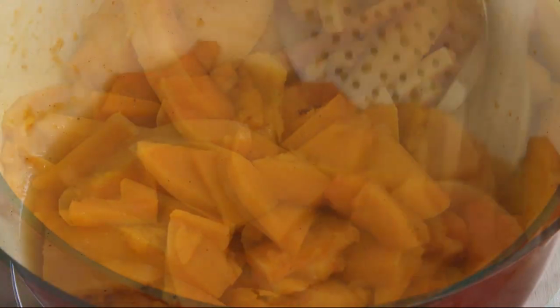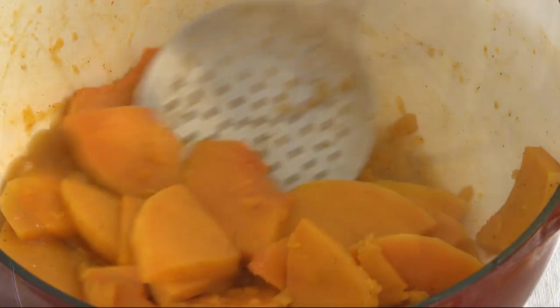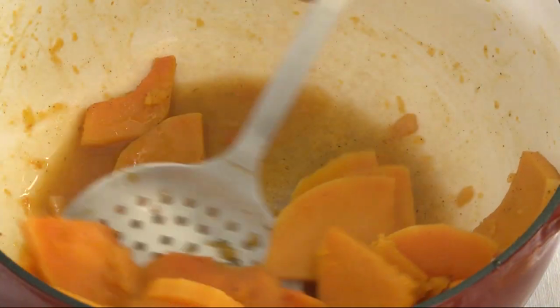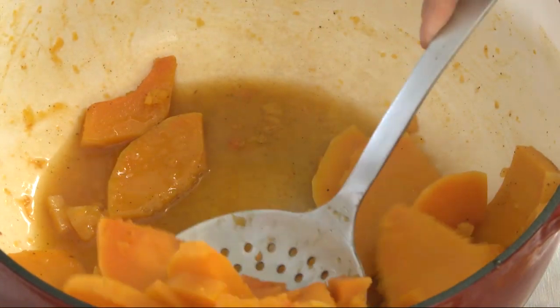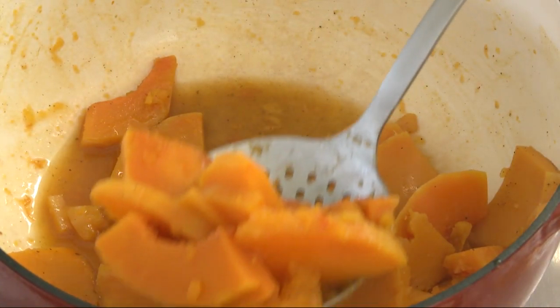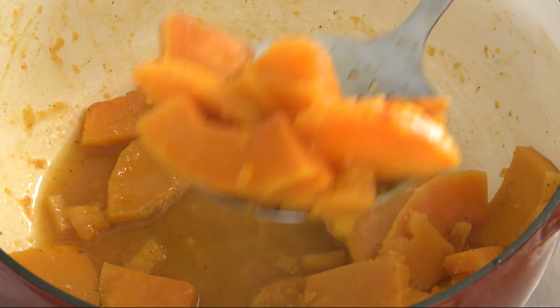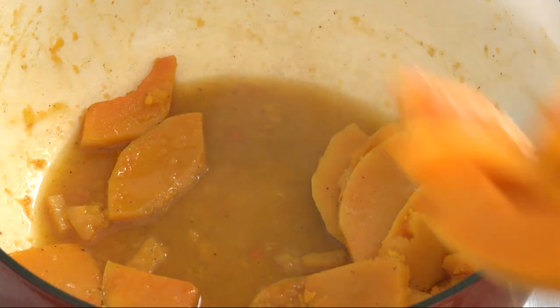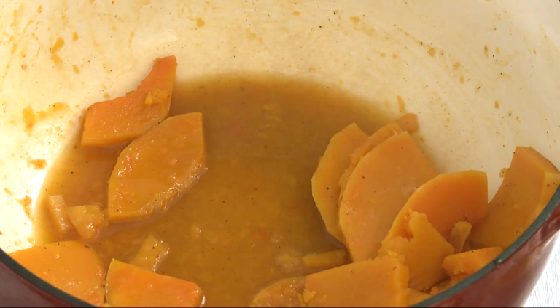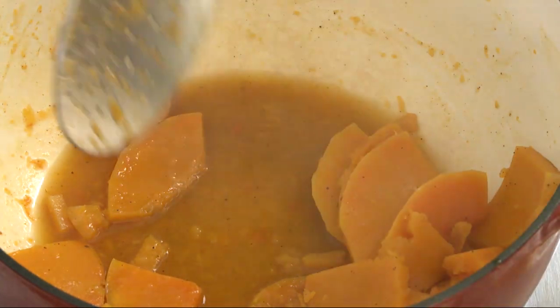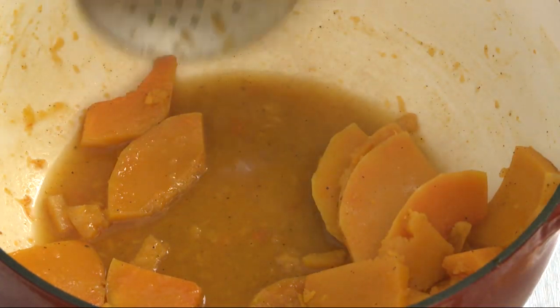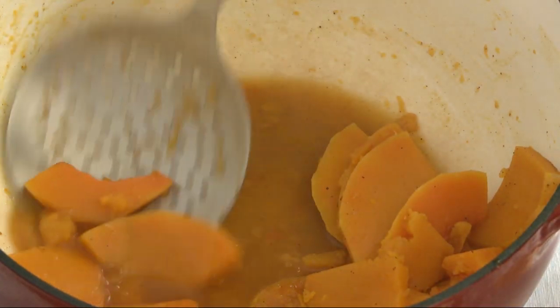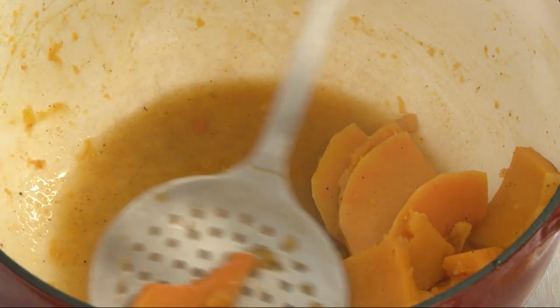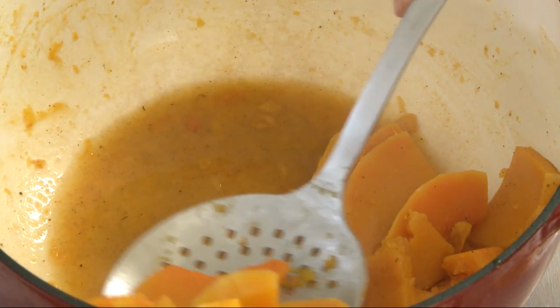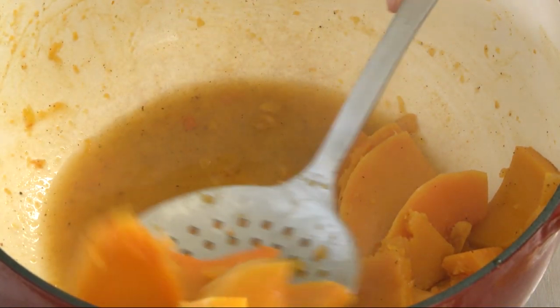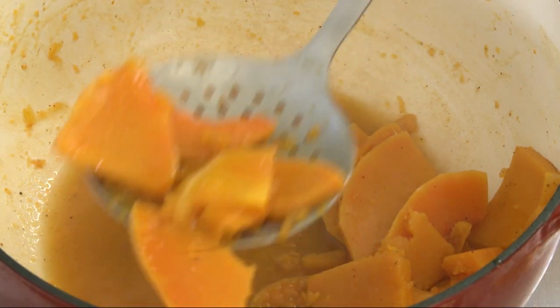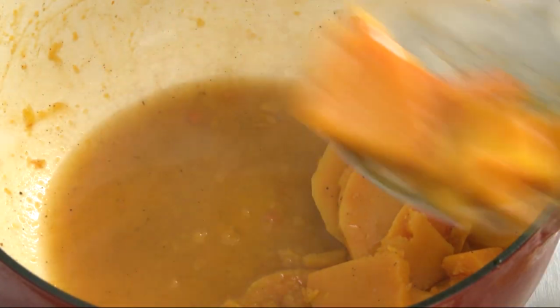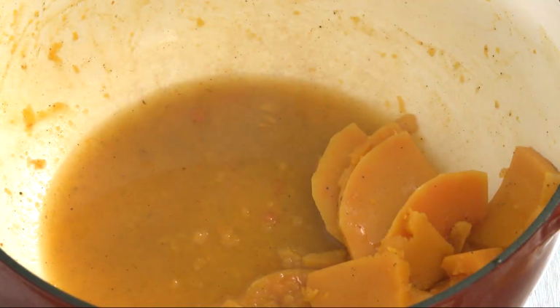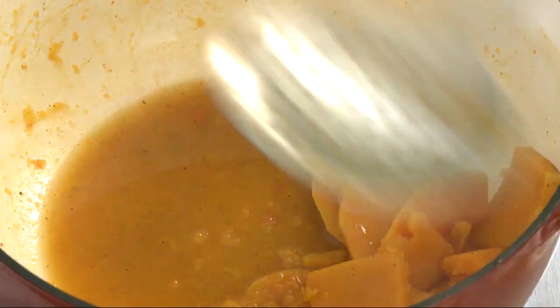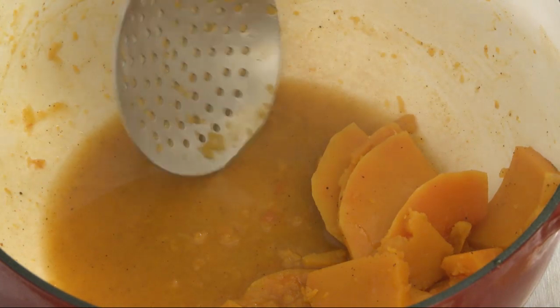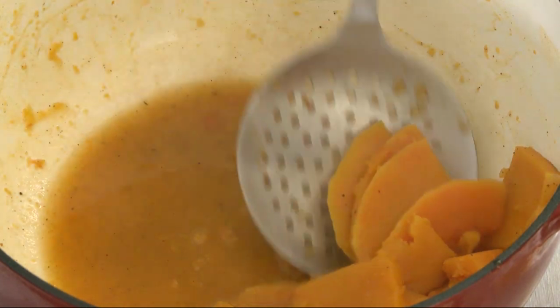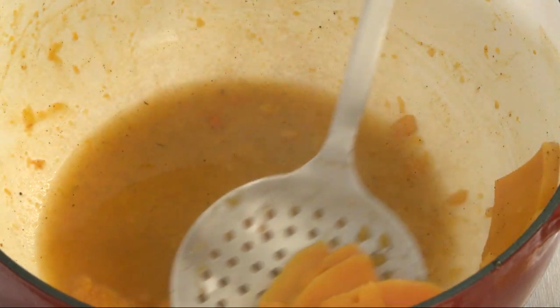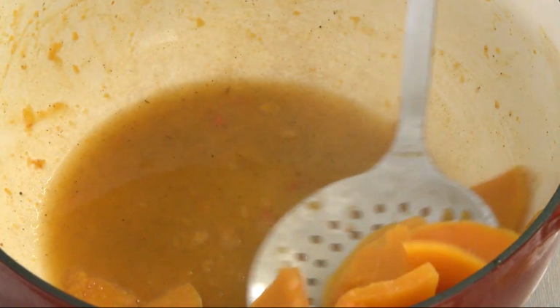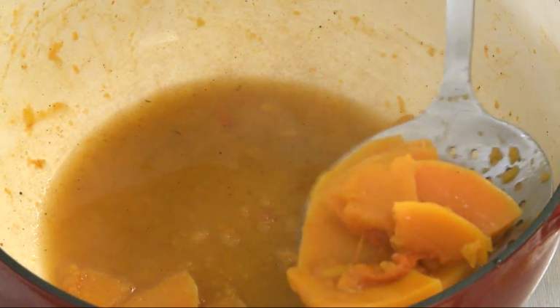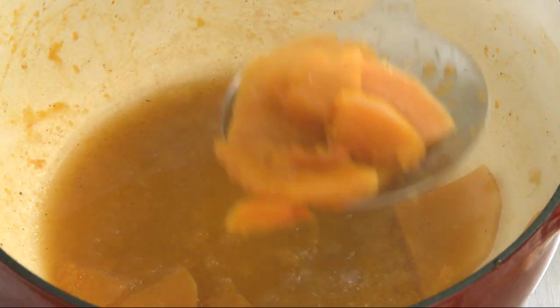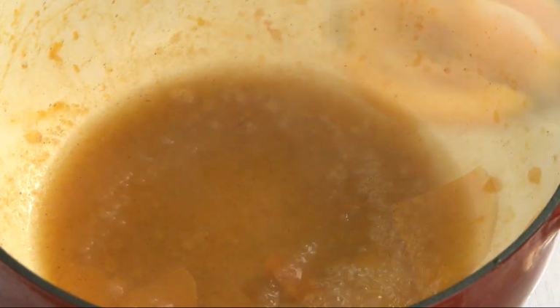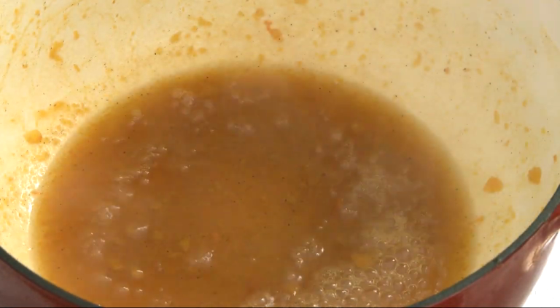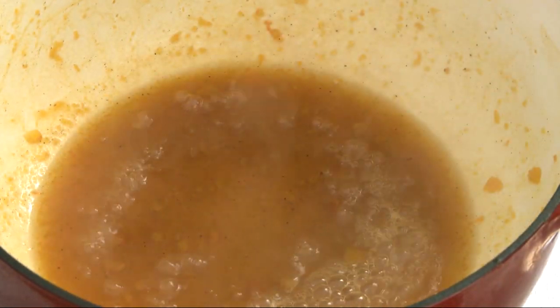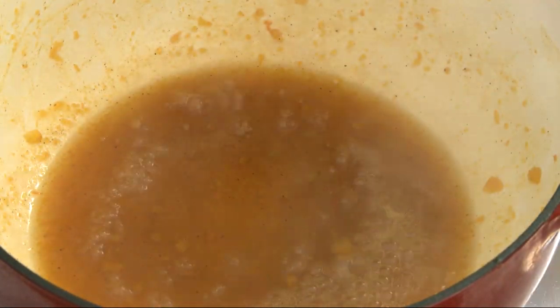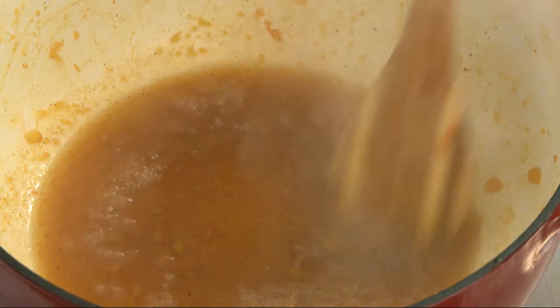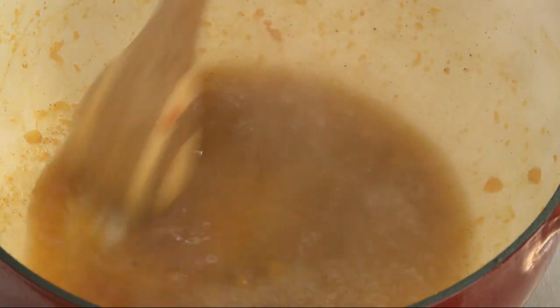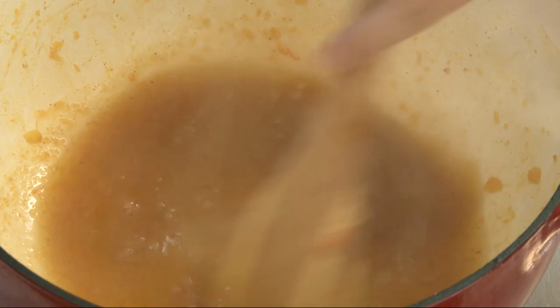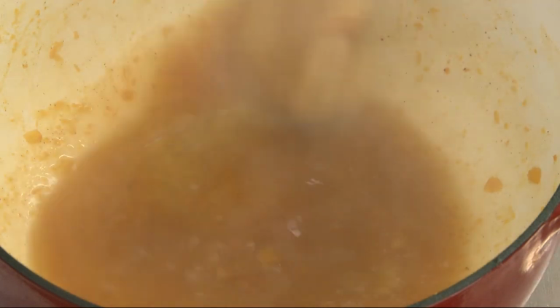Then, using a slotted spoon, remove the squash from the pan and transfer to a serving dish, reserving the liquid in the saucepan. Continue to simmer the liquid over medium heat until it's reduced and thickened, about five minutes.